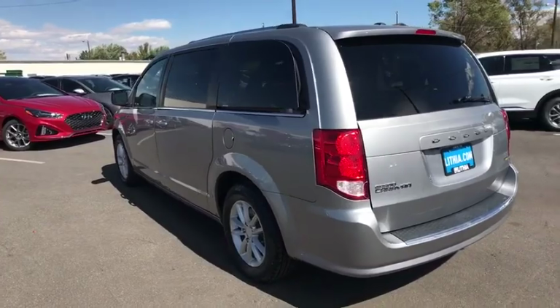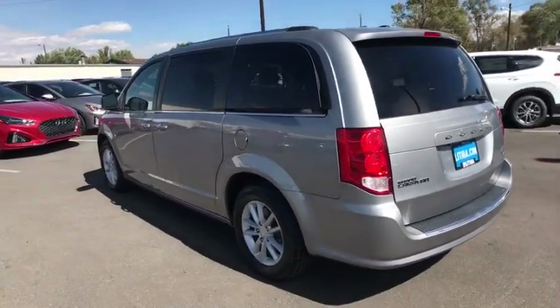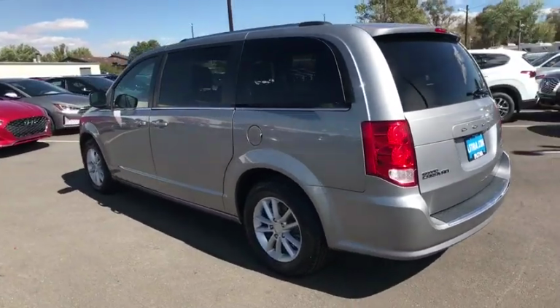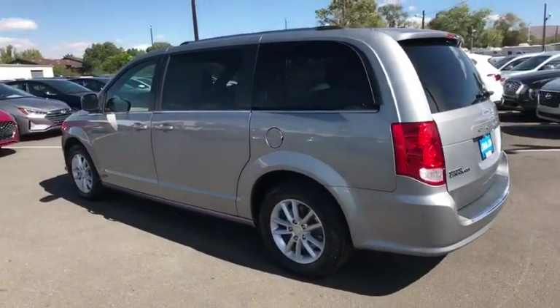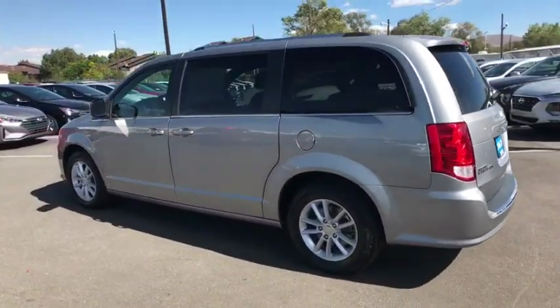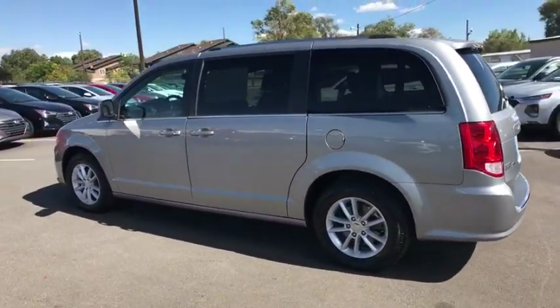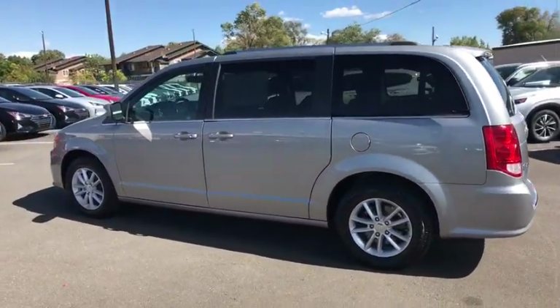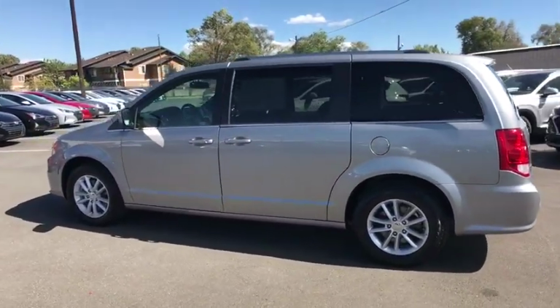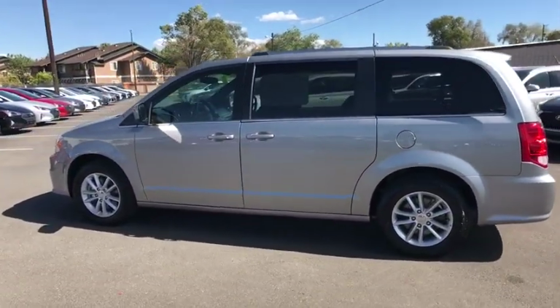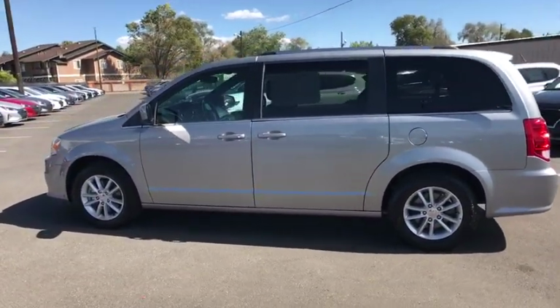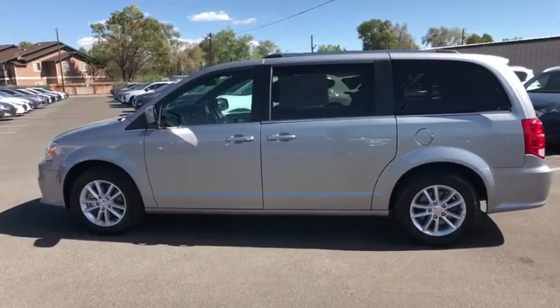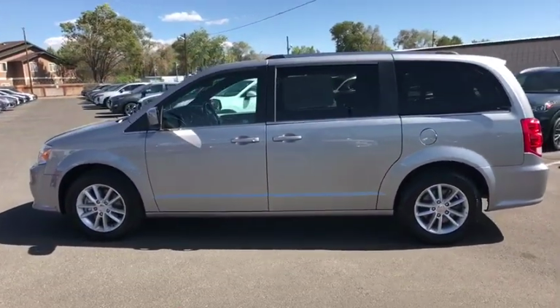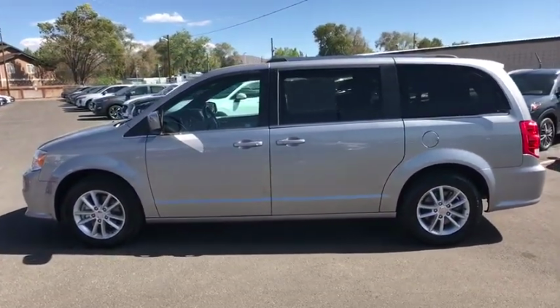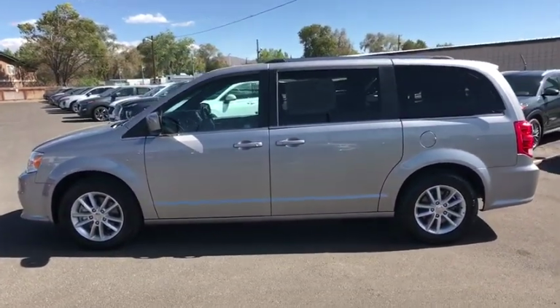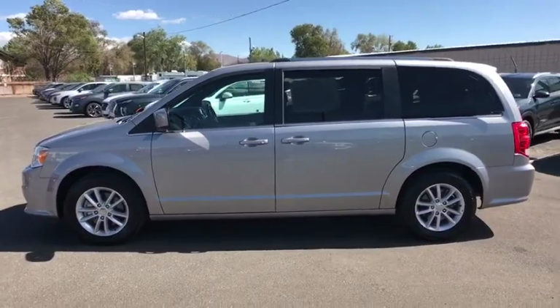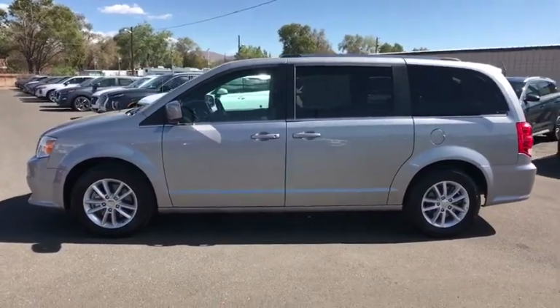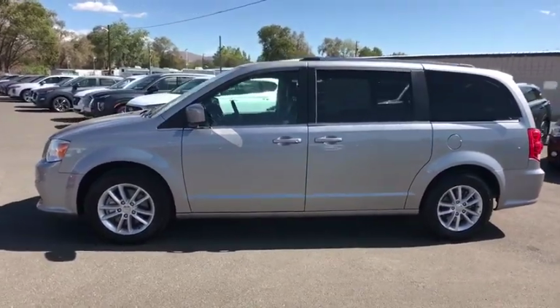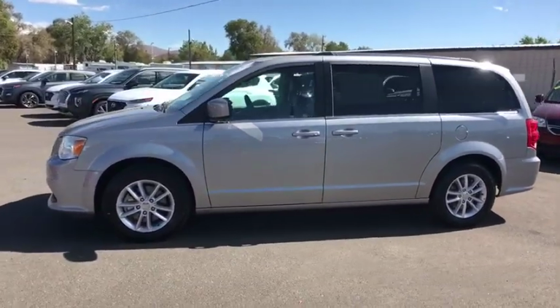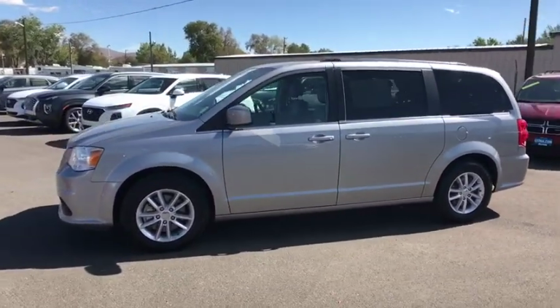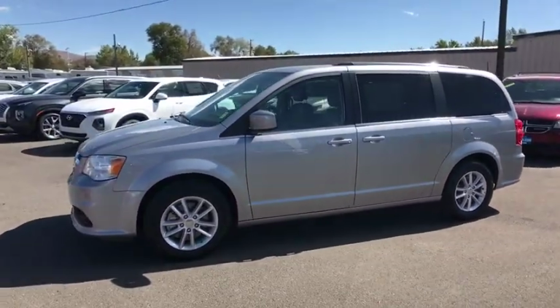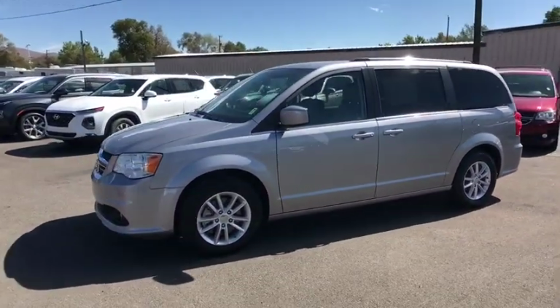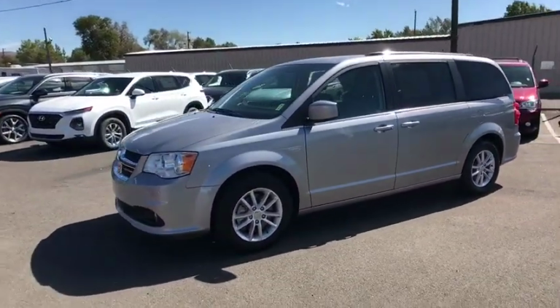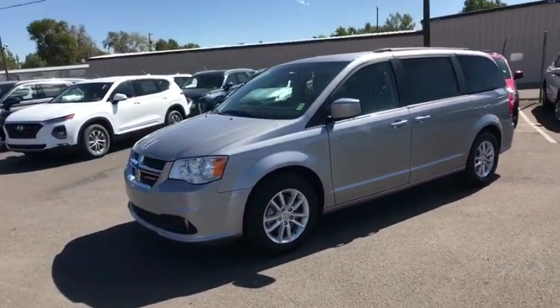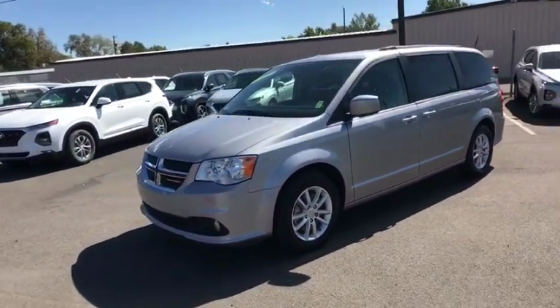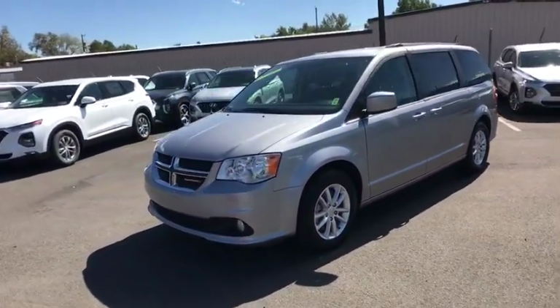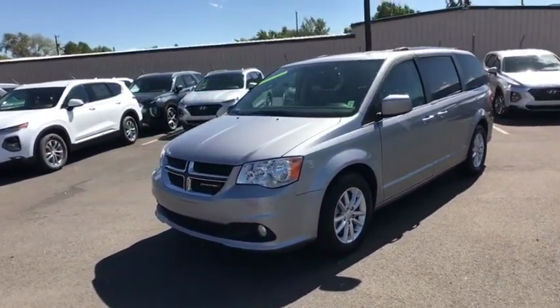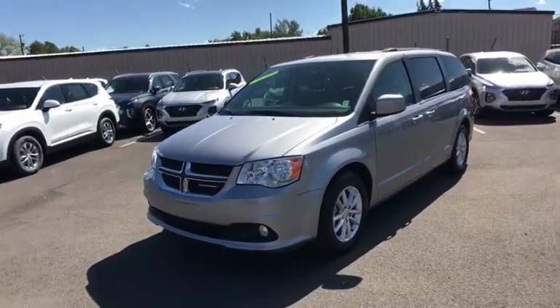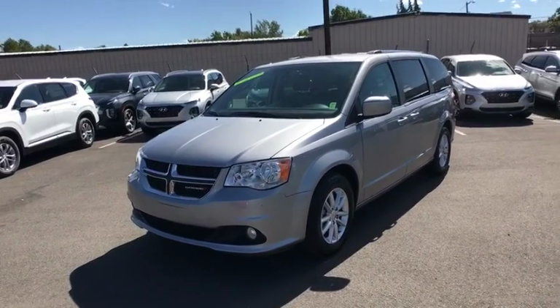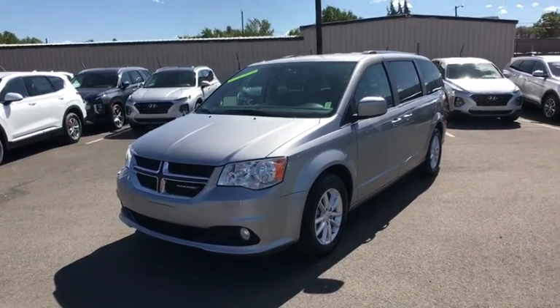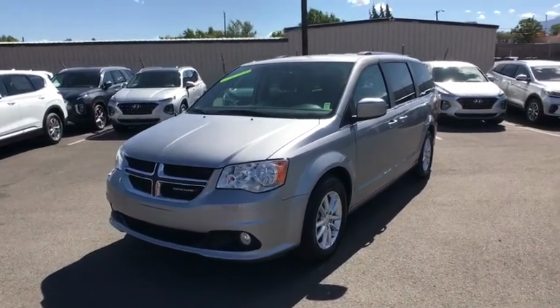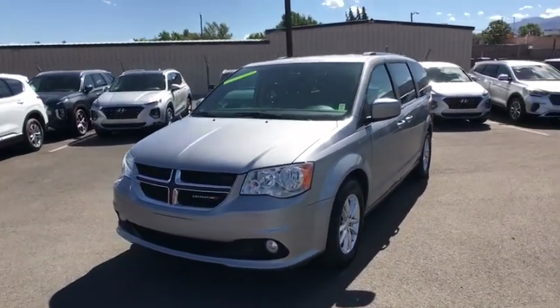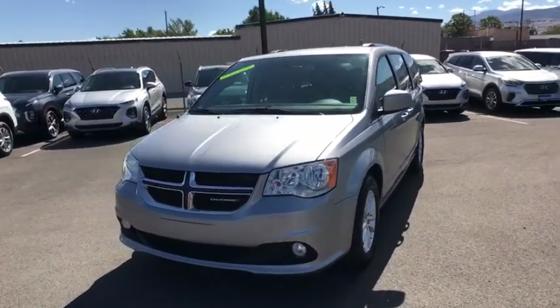This vehicle has less than 45,000 miles. Here are some of this vehicle's great options: power liftgate, keyless entry, backup camera, third row seat, remote engine start, leather-wrapped steering wheel.